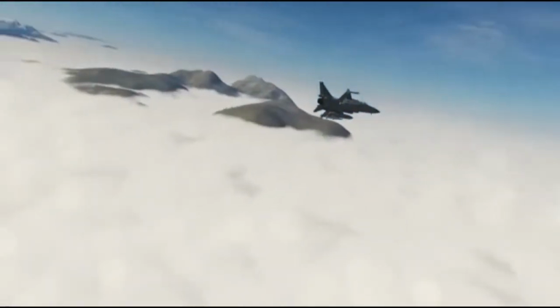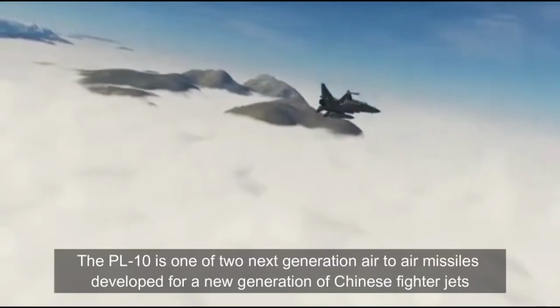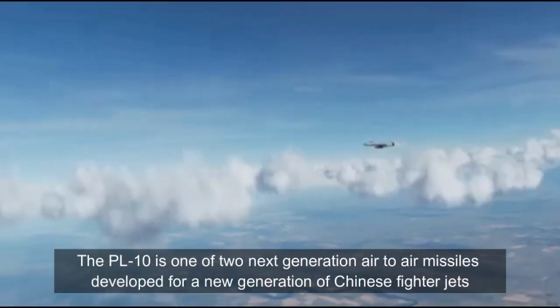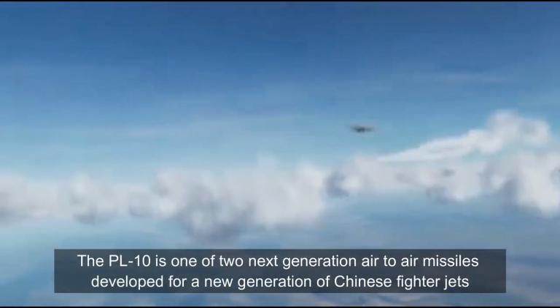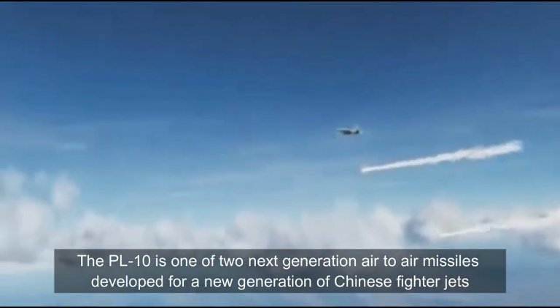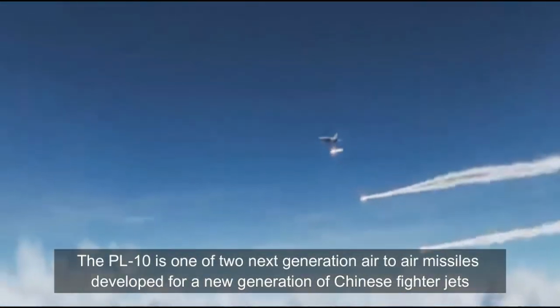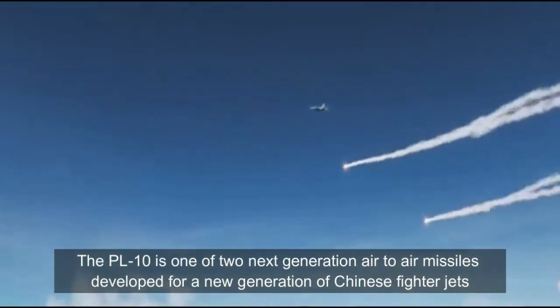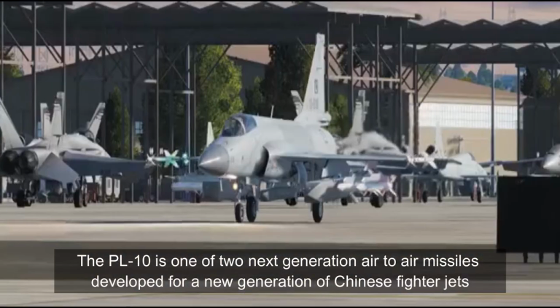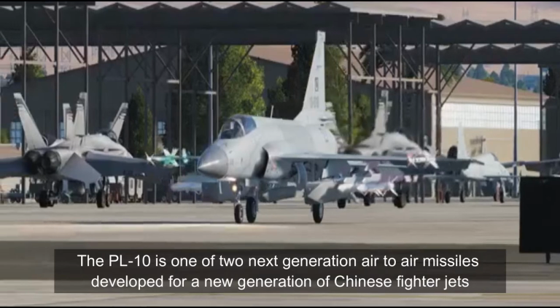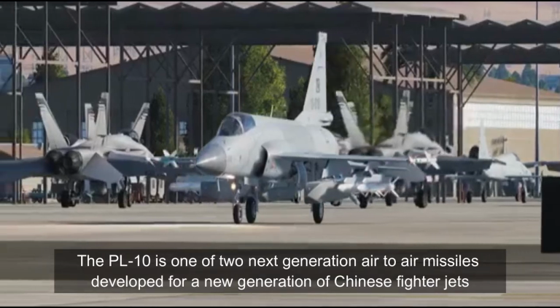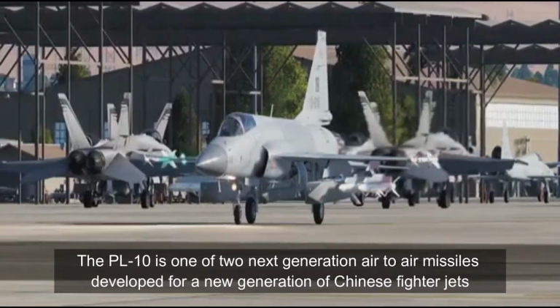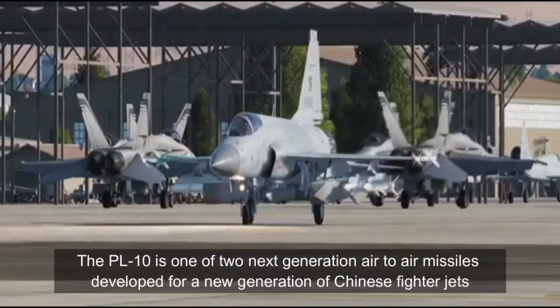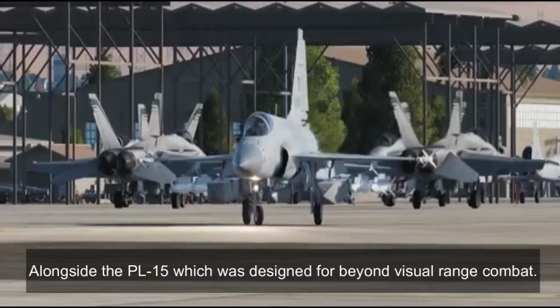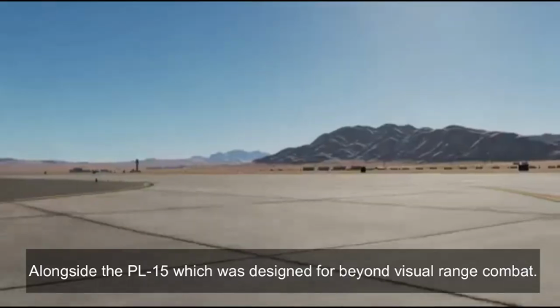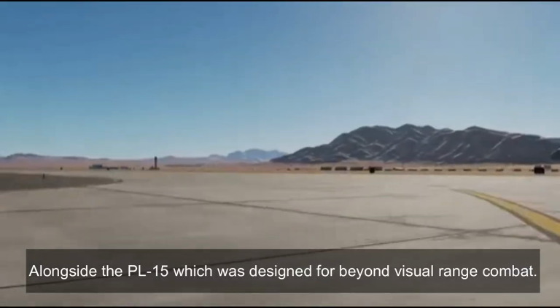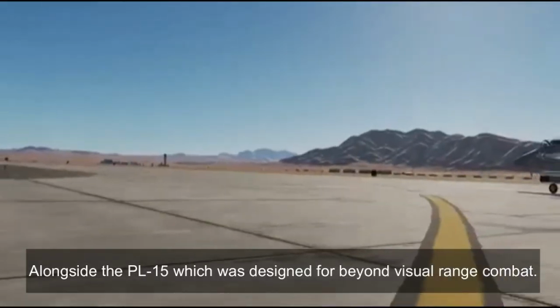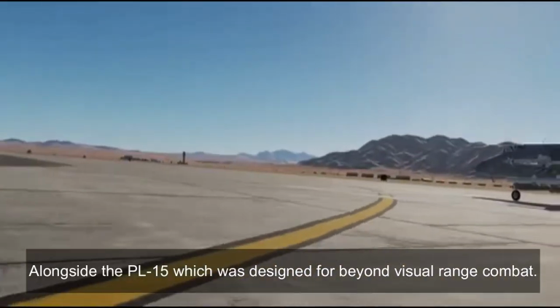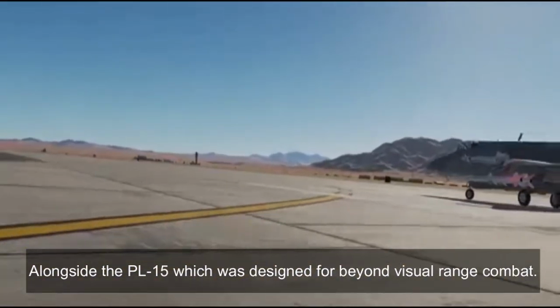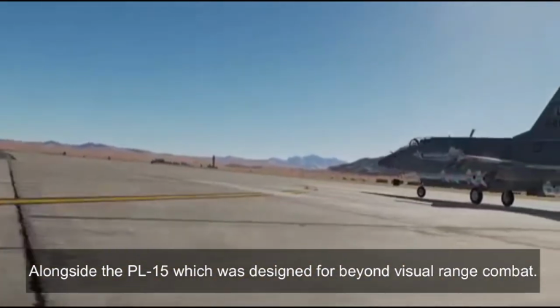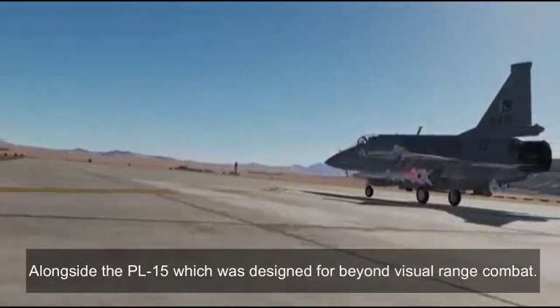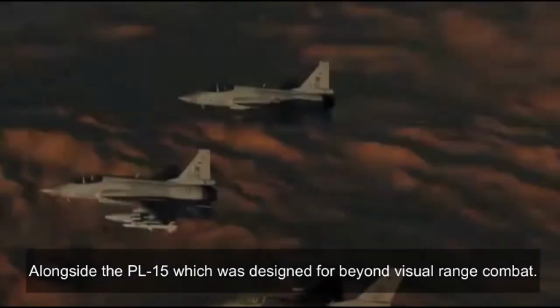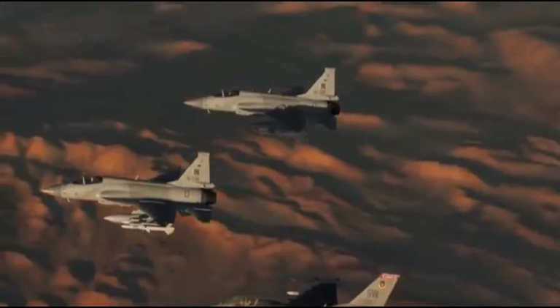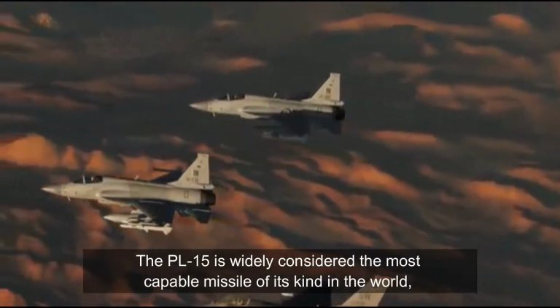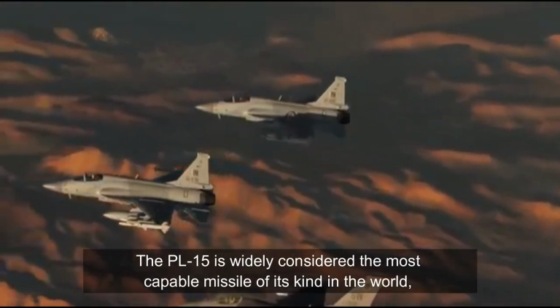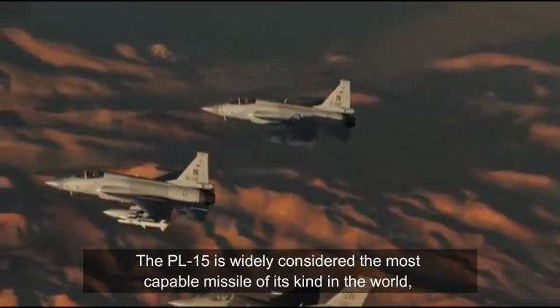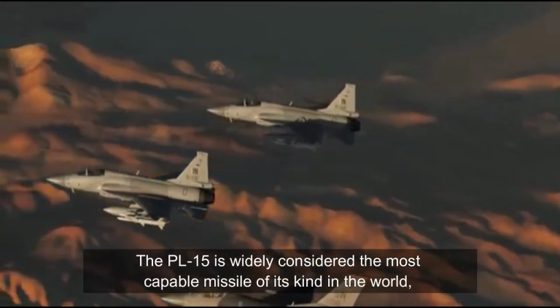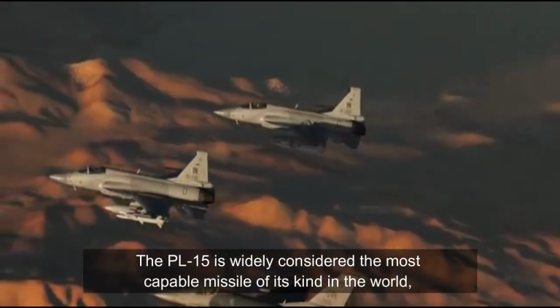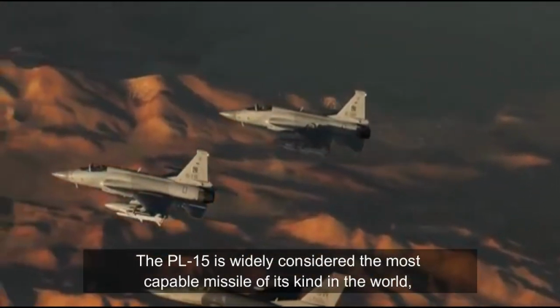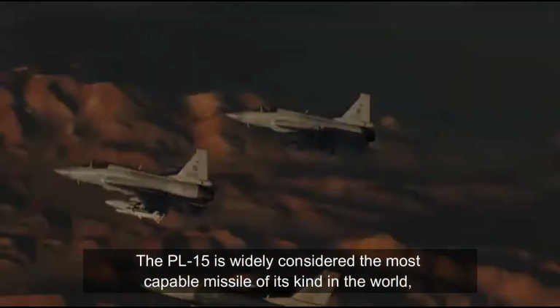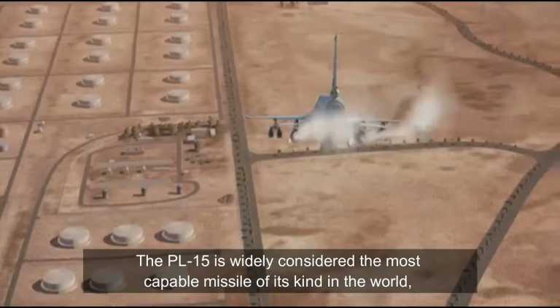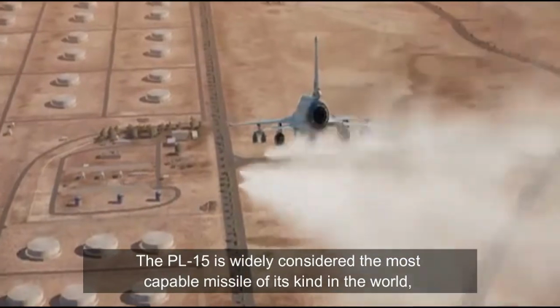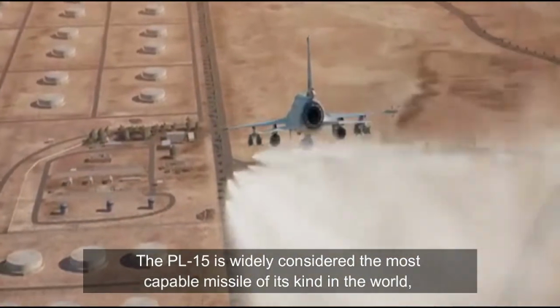The PL-10 is one of two next-generation air-to-air missiles developed for a new generation of Chinese fighter jets, alongside the PL-15, which was designed for beyond-visual-range combat. The PL-15 is widely considered the most capable missile of its kind in the world.